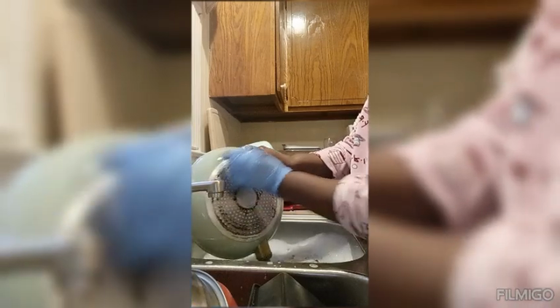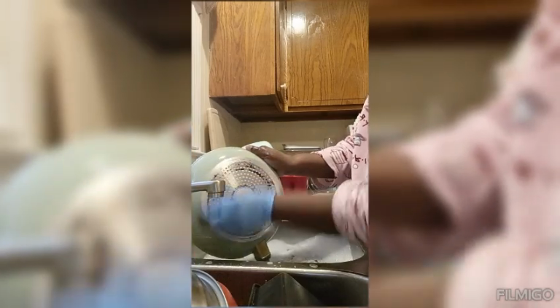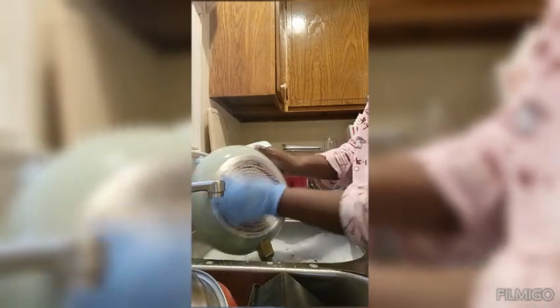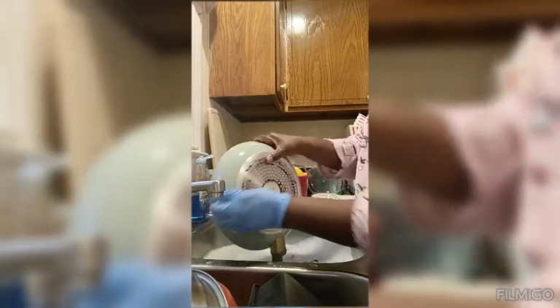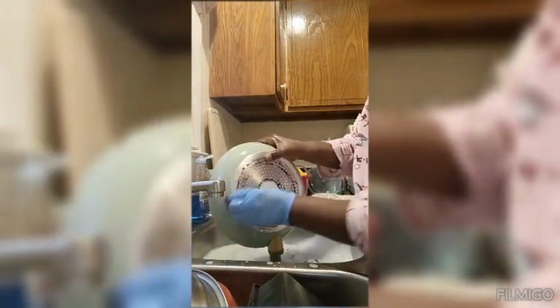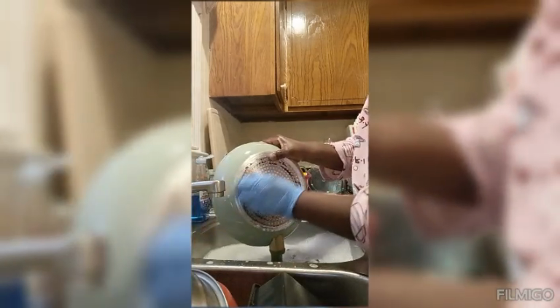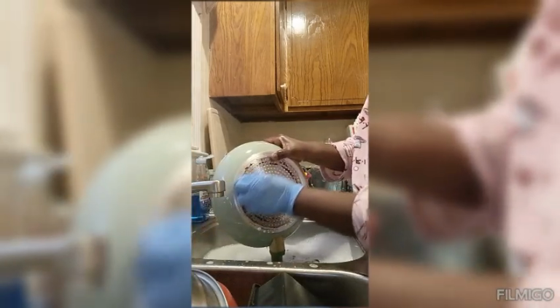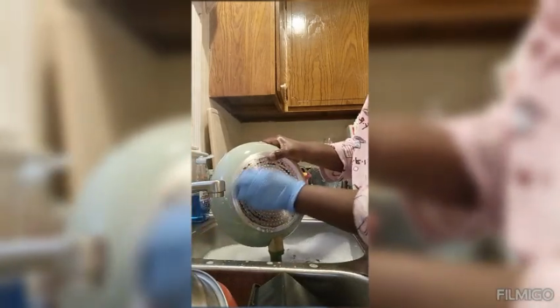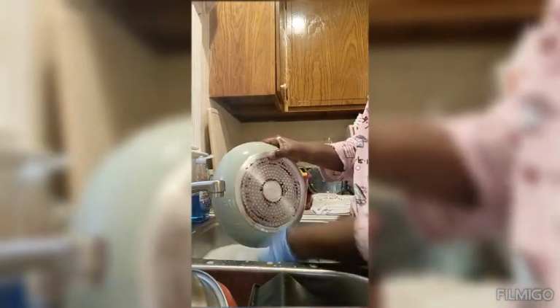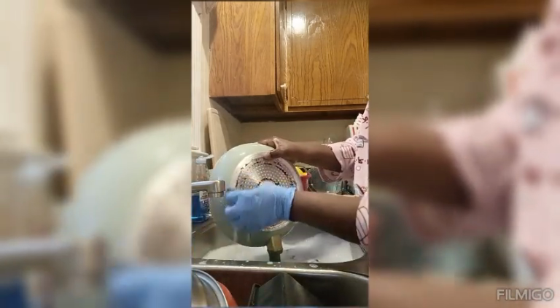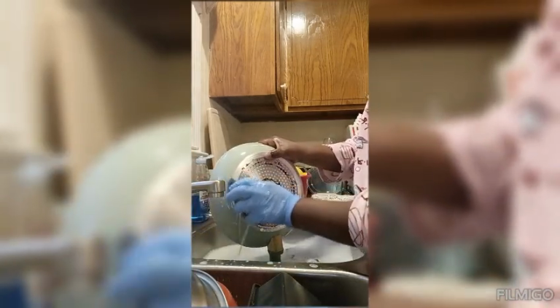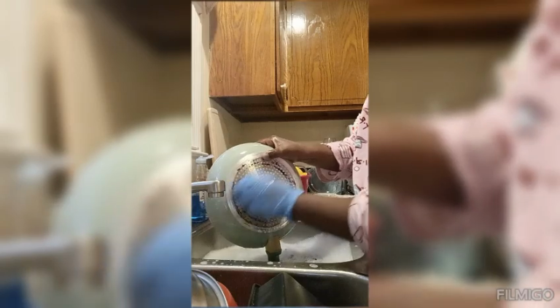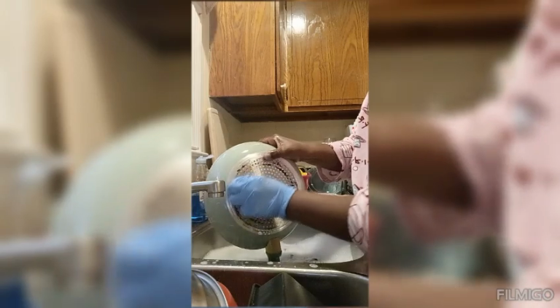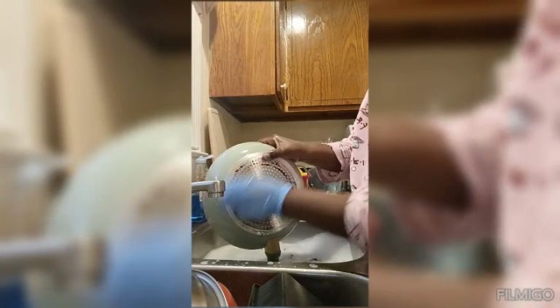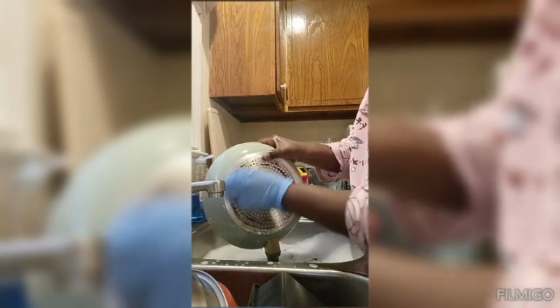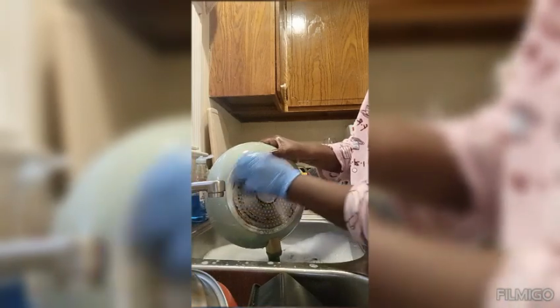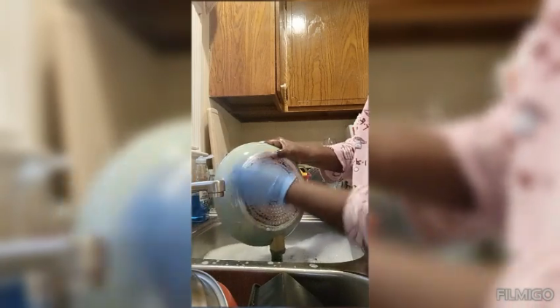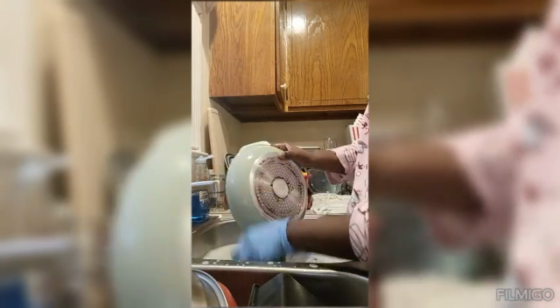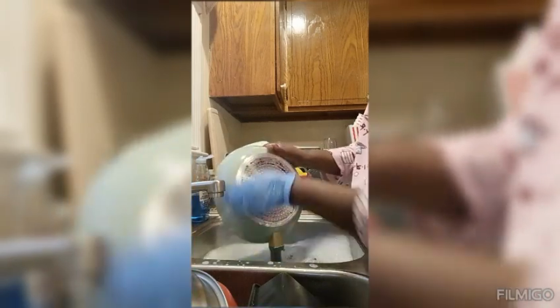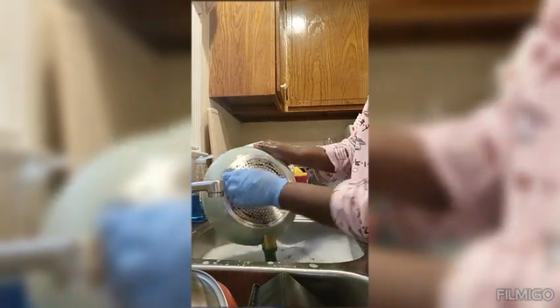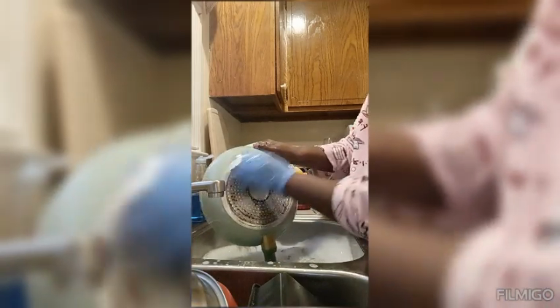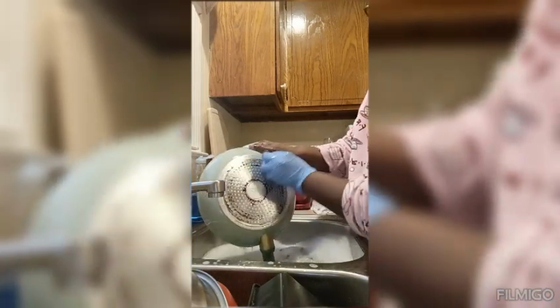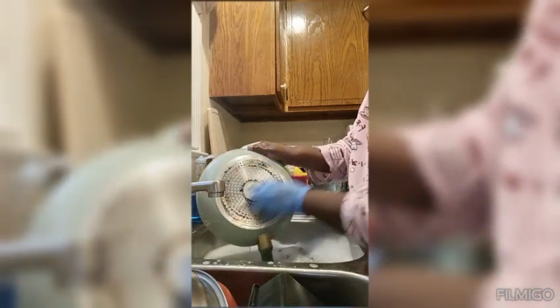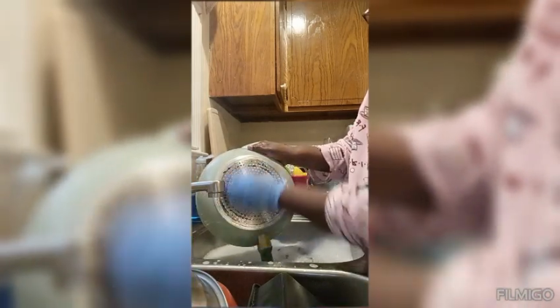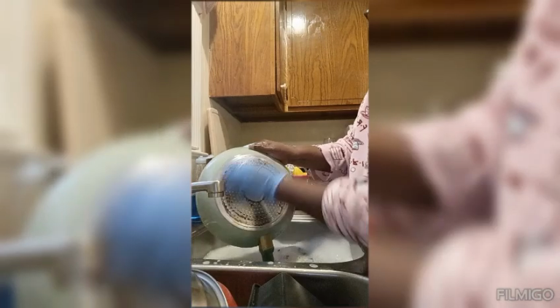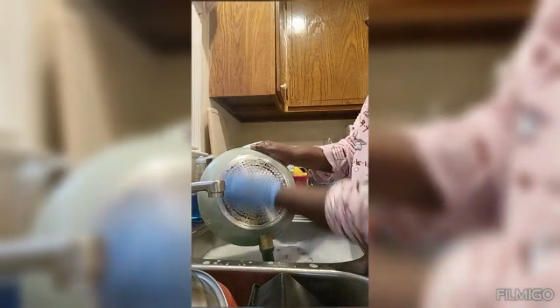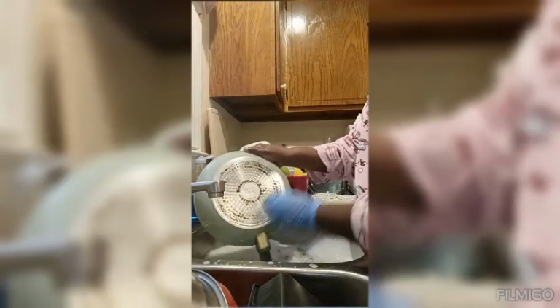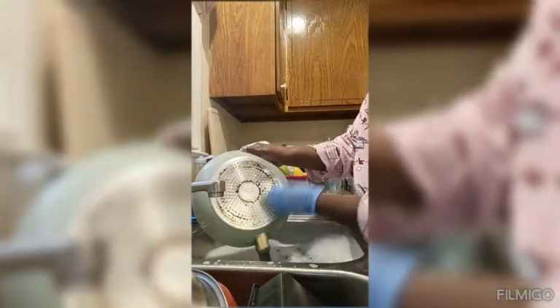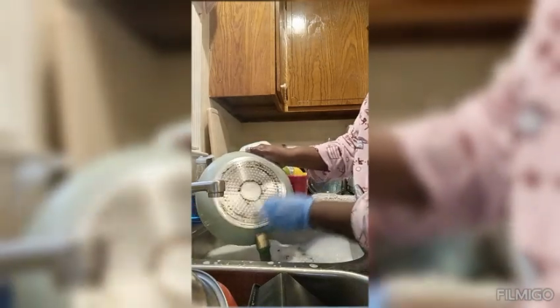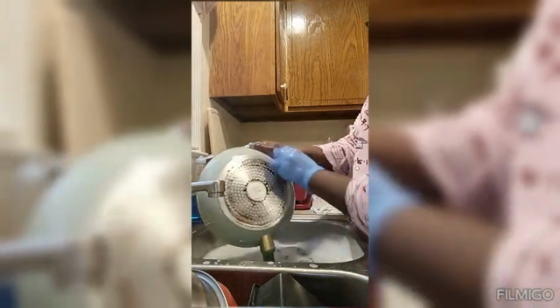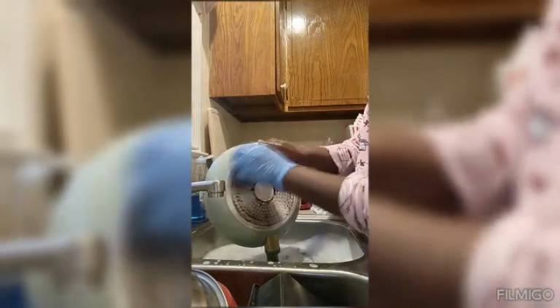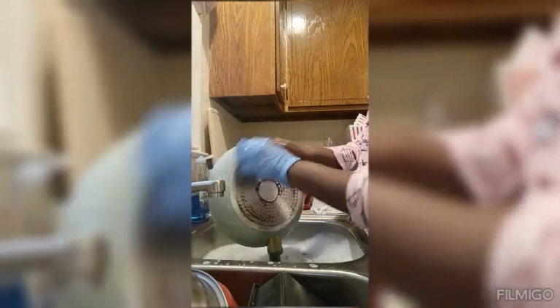Anyway, just wanted to come on and share this video for y'all. Happy Sunday! What y'all doing today? I'm going to get my grandbaby today and talk with her, see how her weekend's been. All right y'all, have a good day.